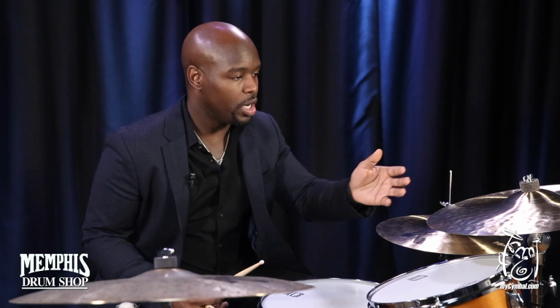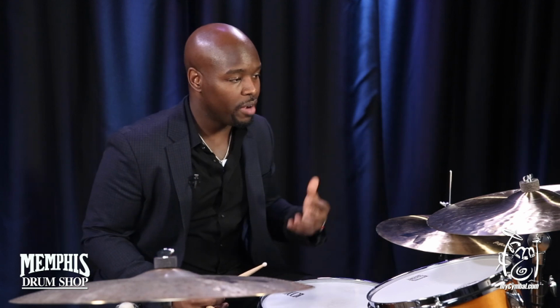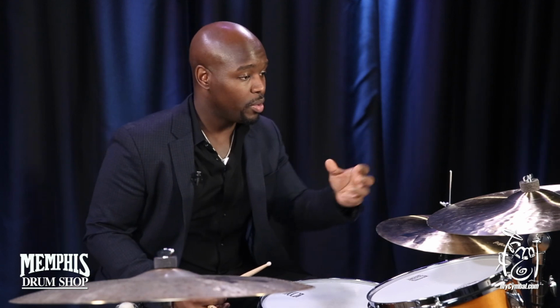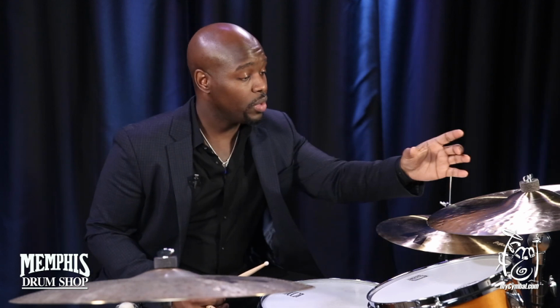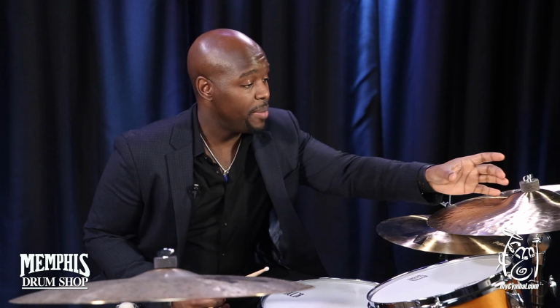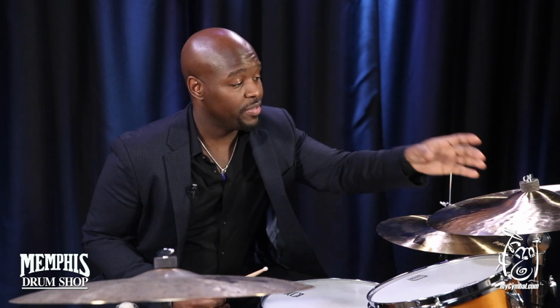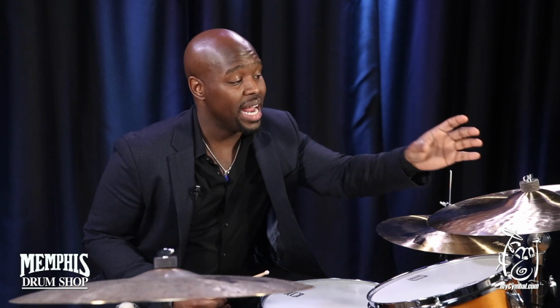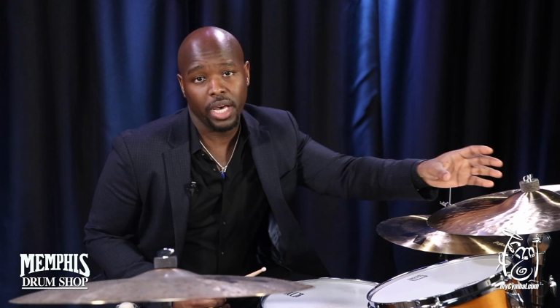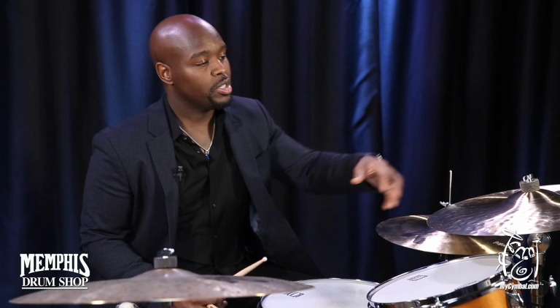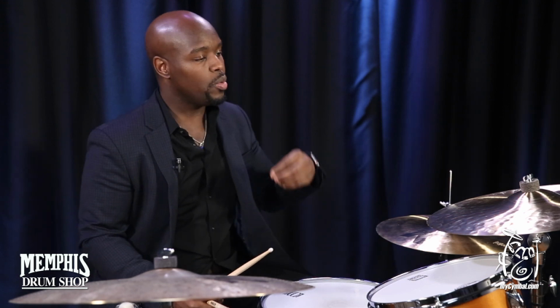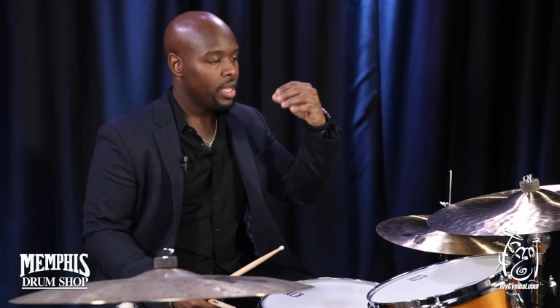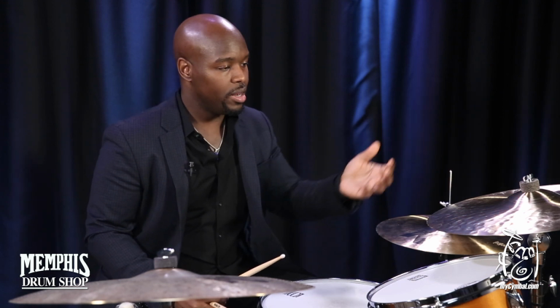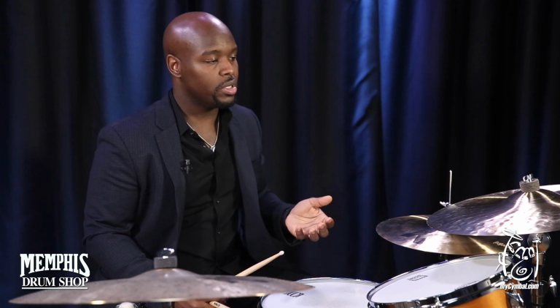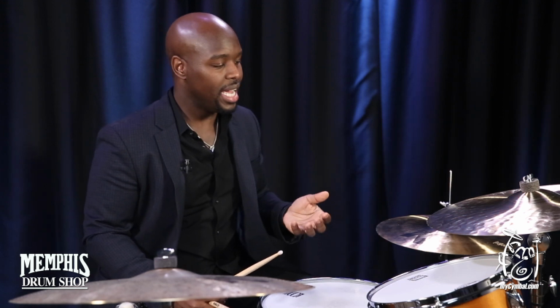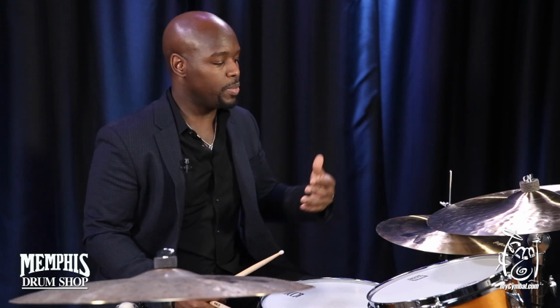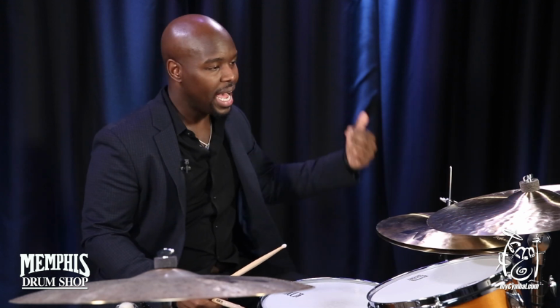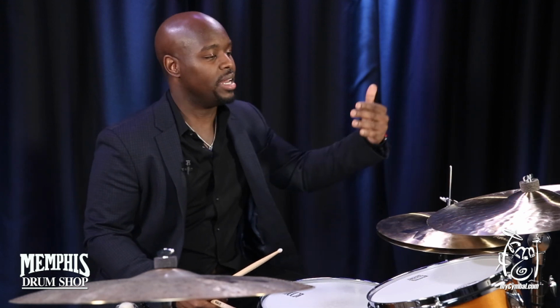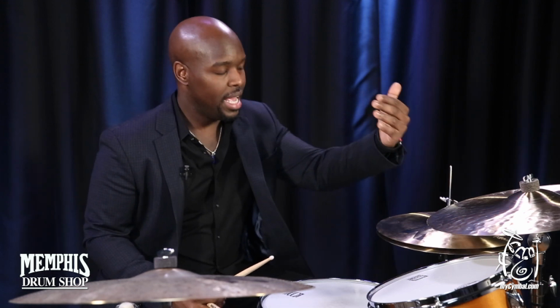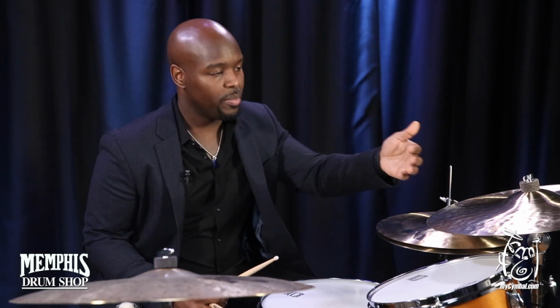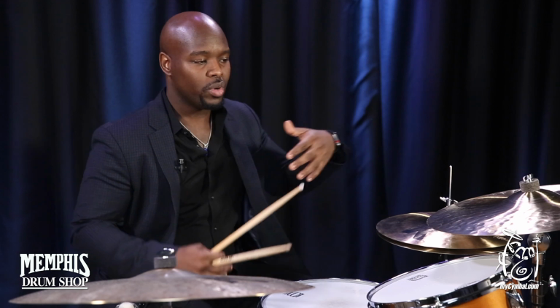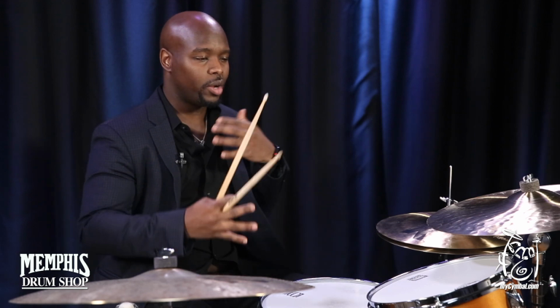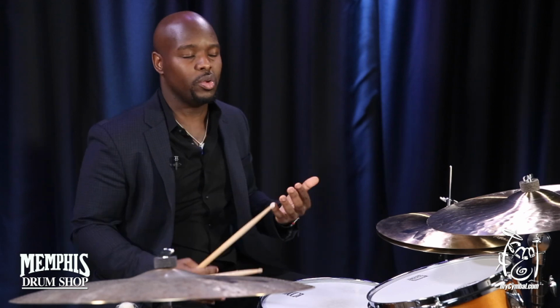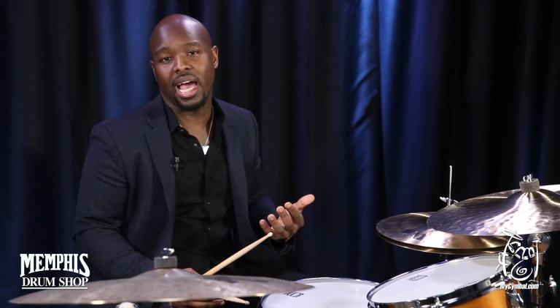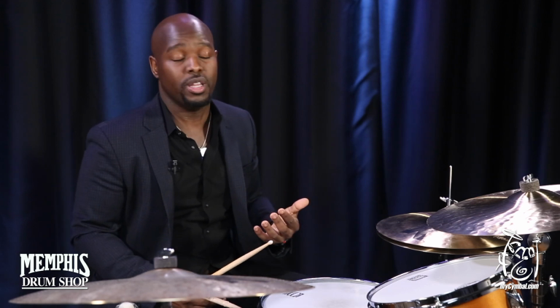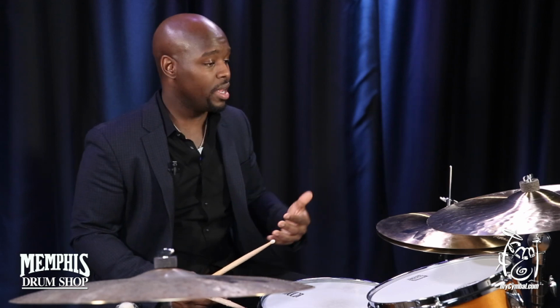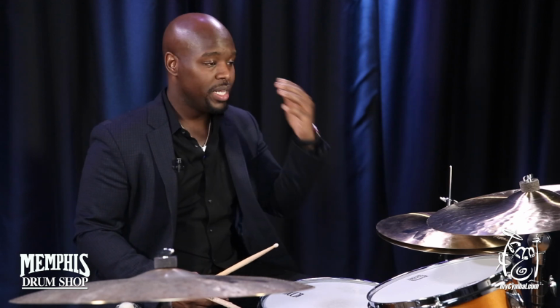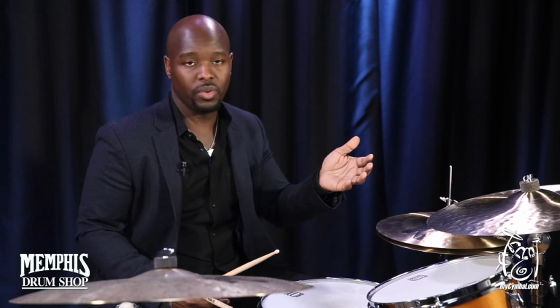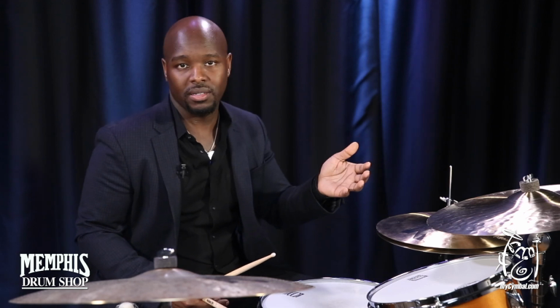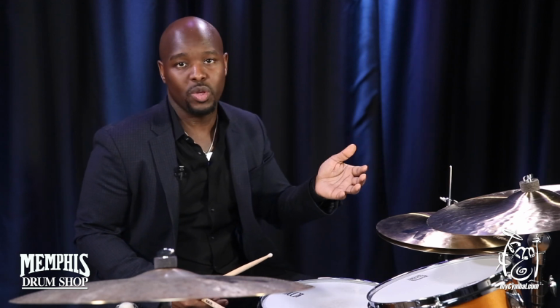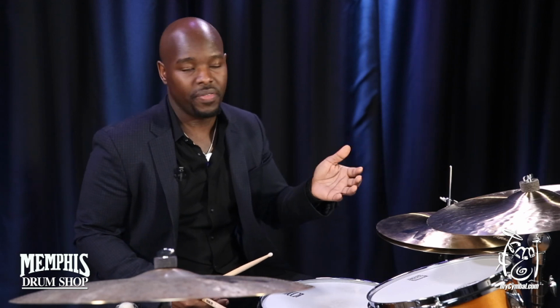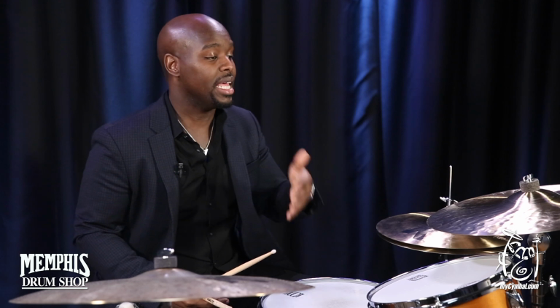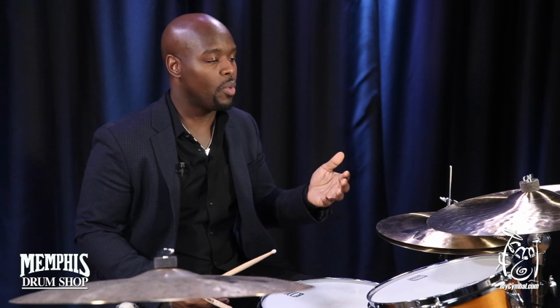Lastly, when you deal with the bell of this cymbal, in my opinion, it has a very pronounced bell. So if you want to use different textures between the hi-hat and the cymbal and really try to create a new kind of tapestry in the music, this cymbal is giving you all of that, and can give you more.